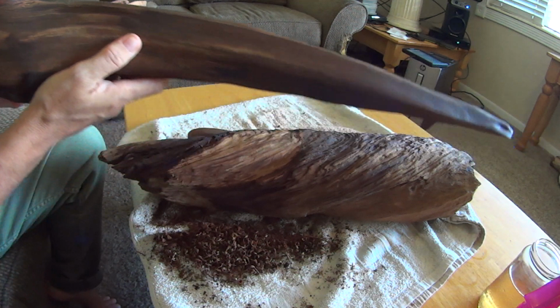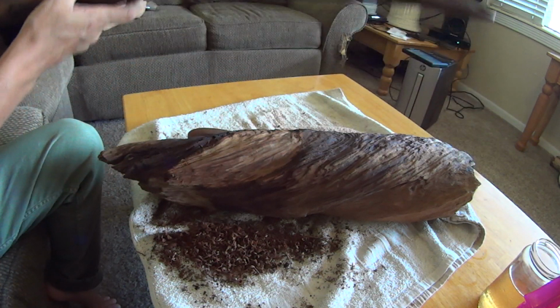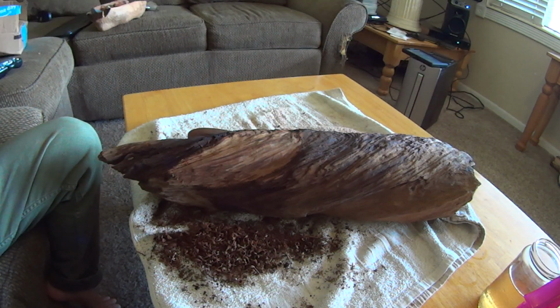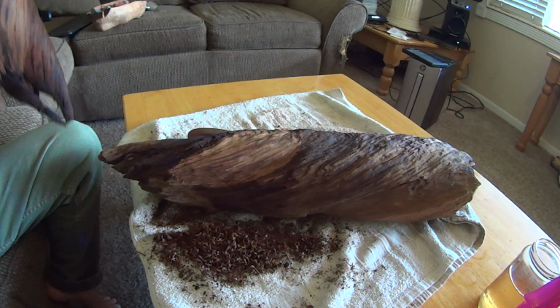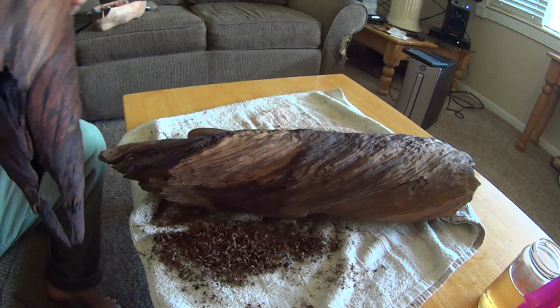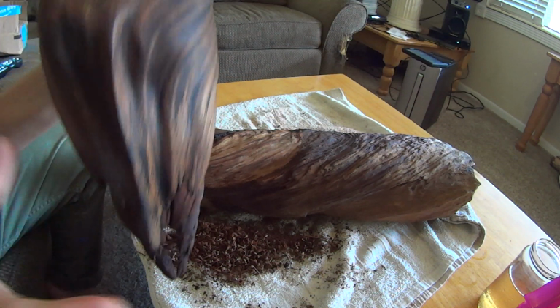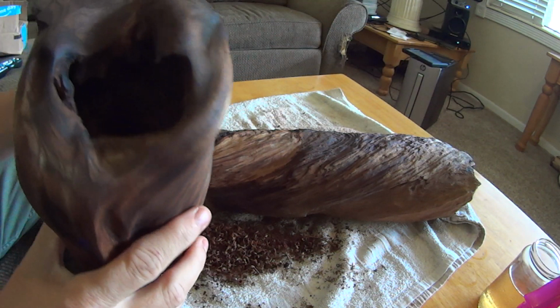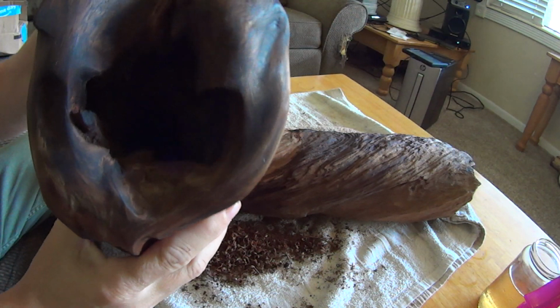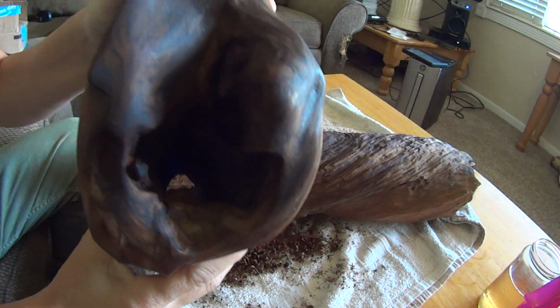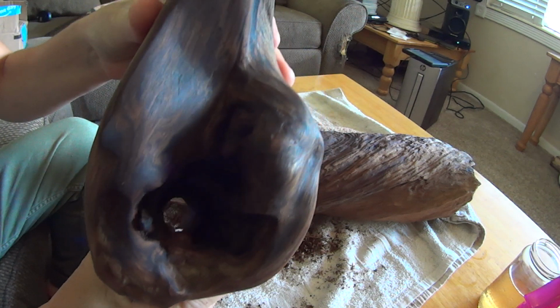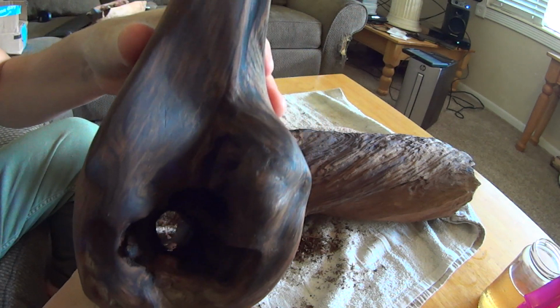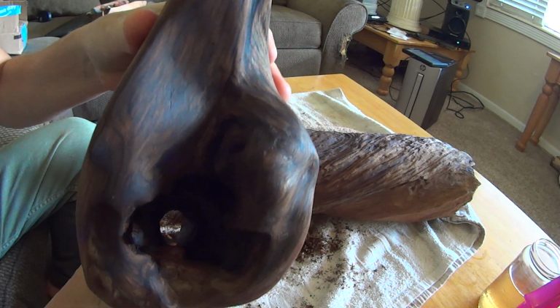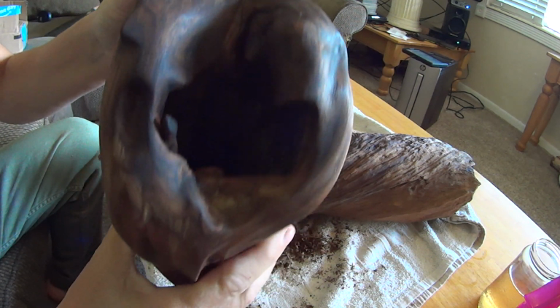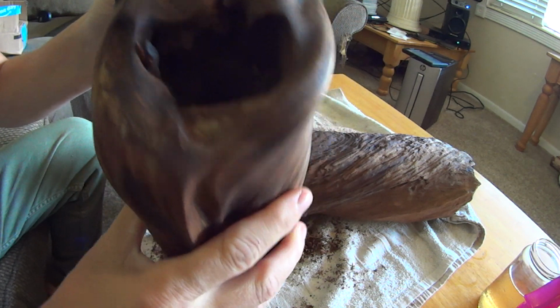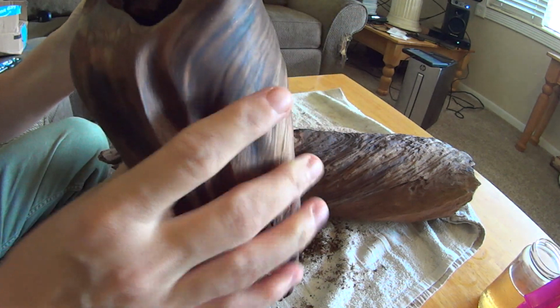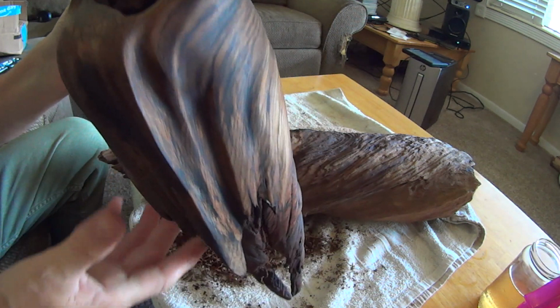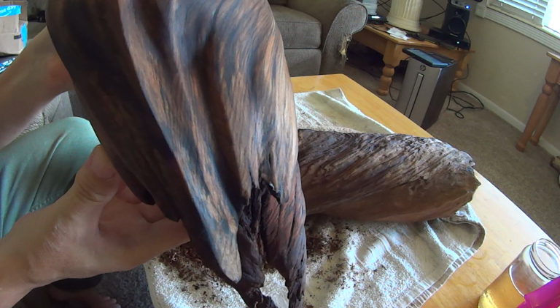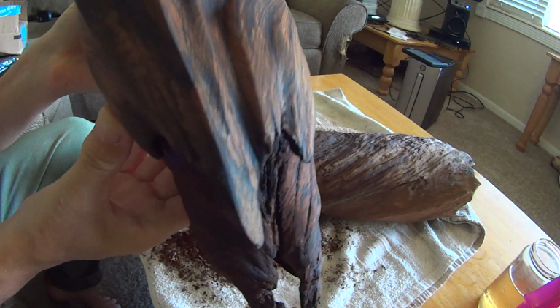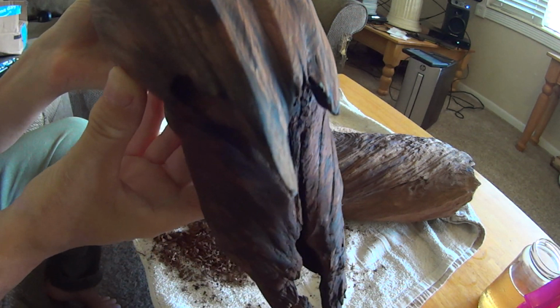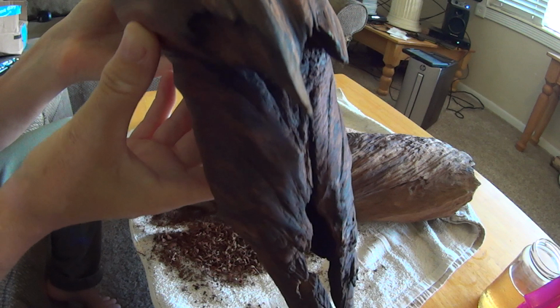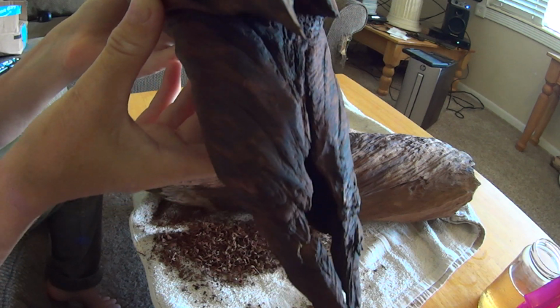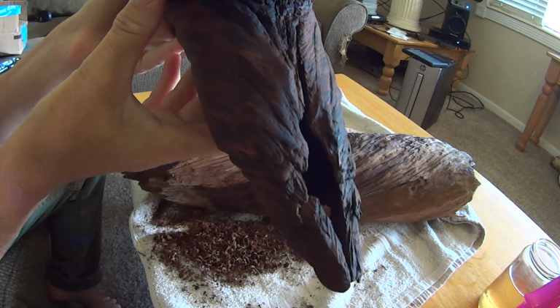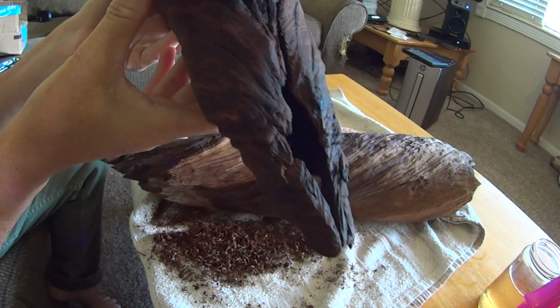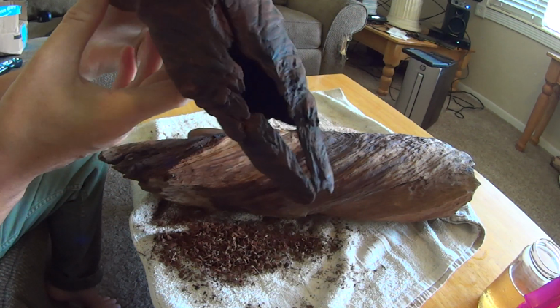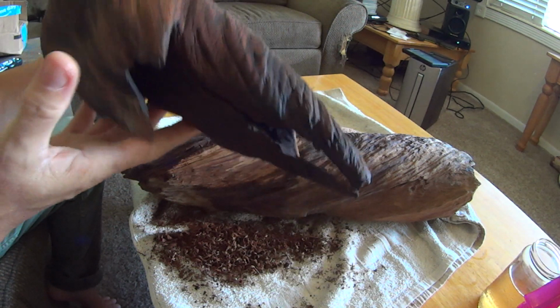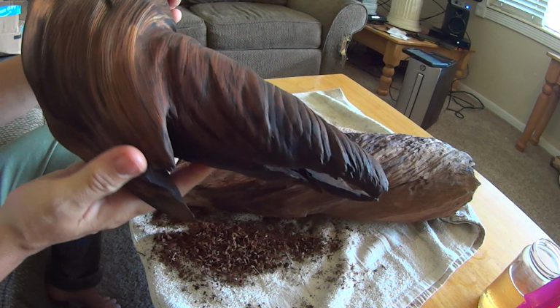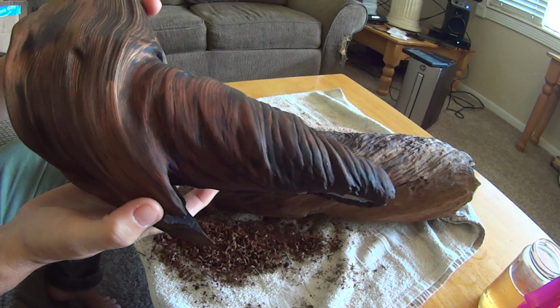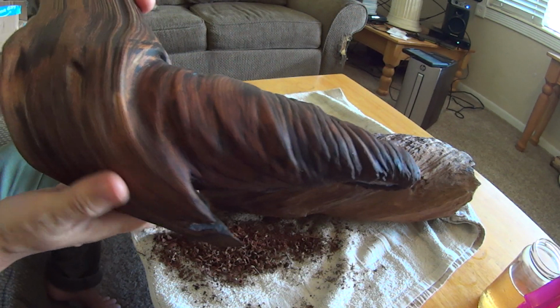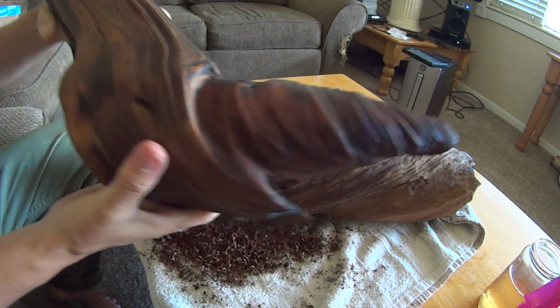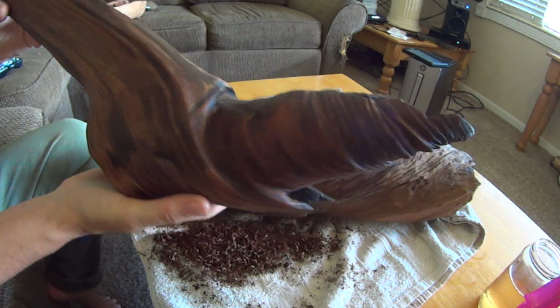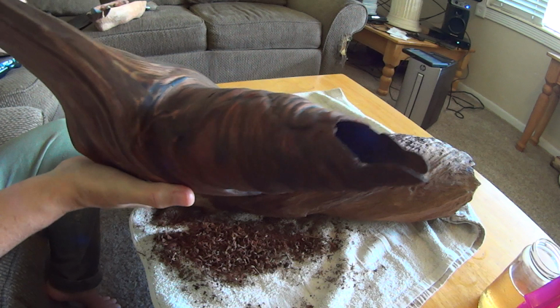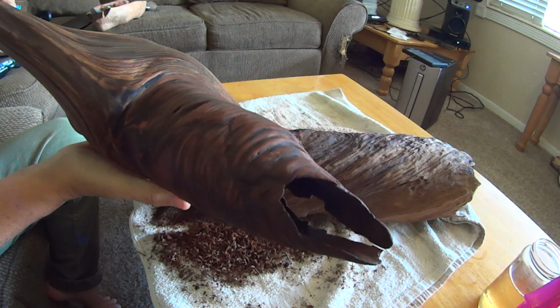I still have to polish and mount them, but they clean up really well.